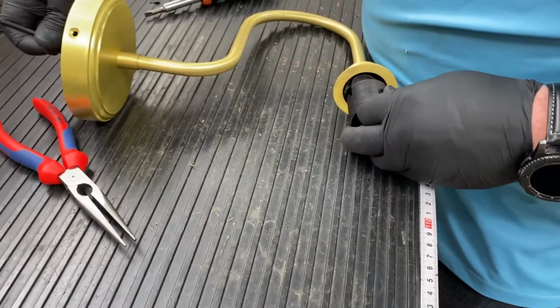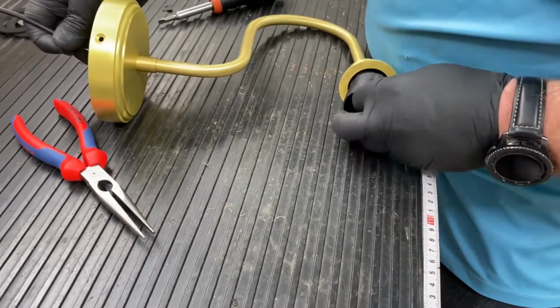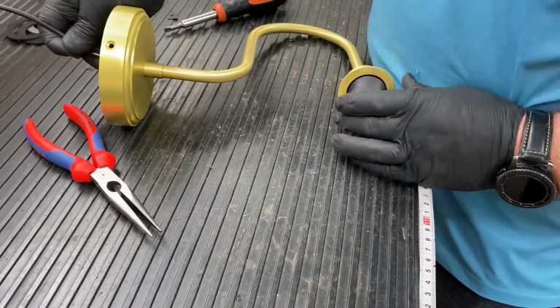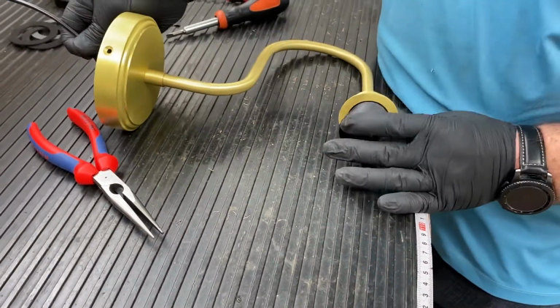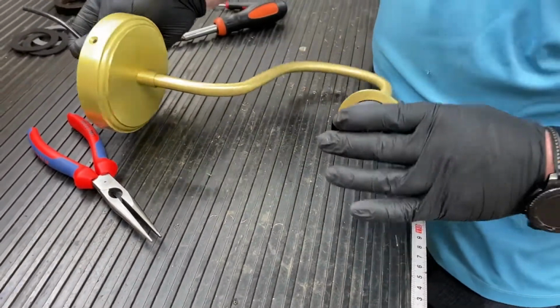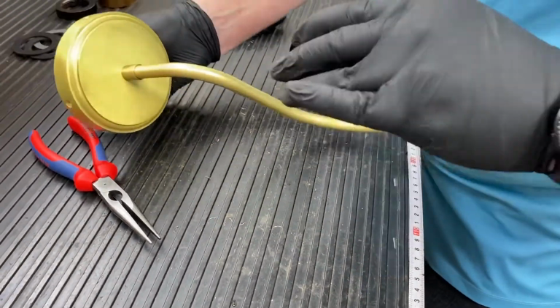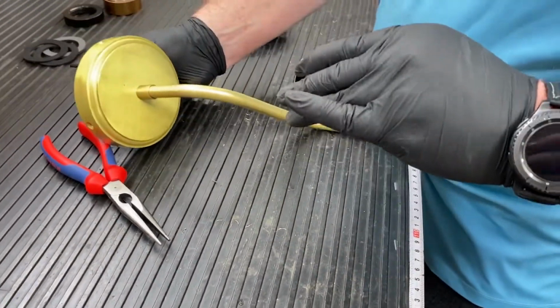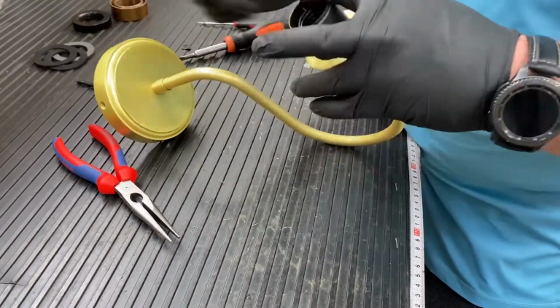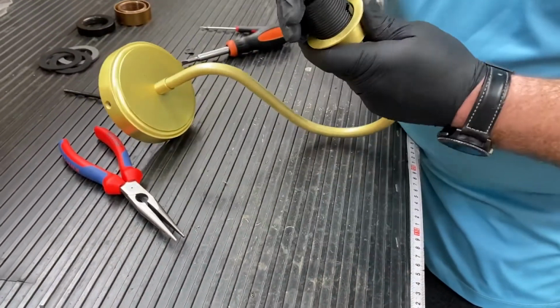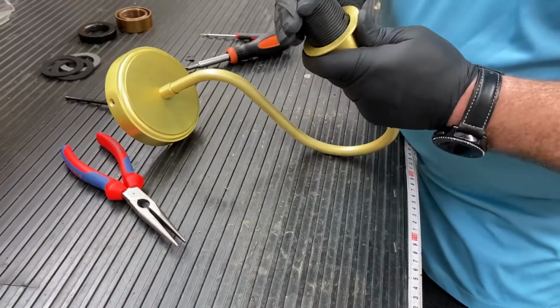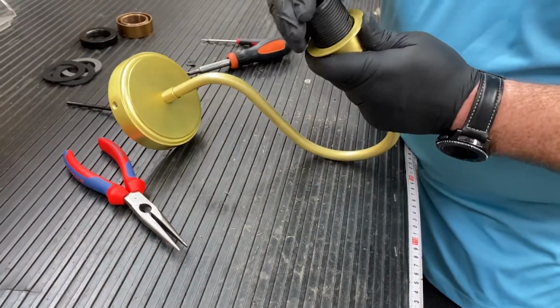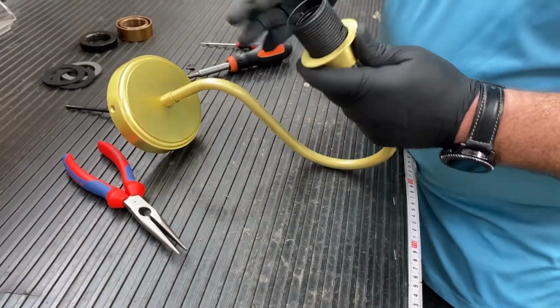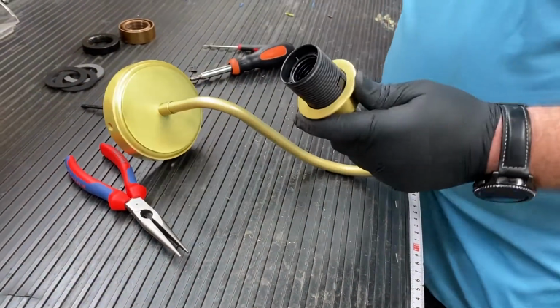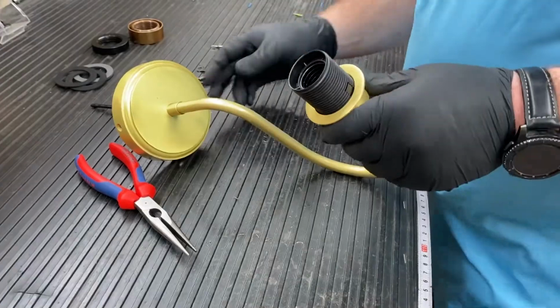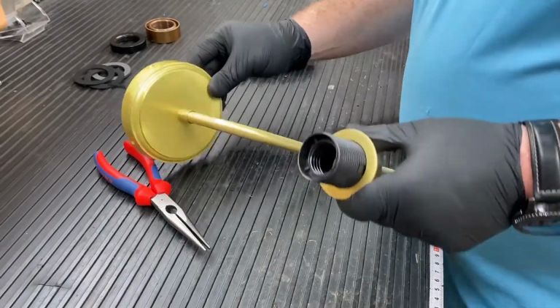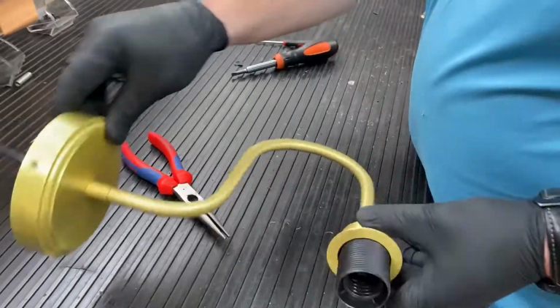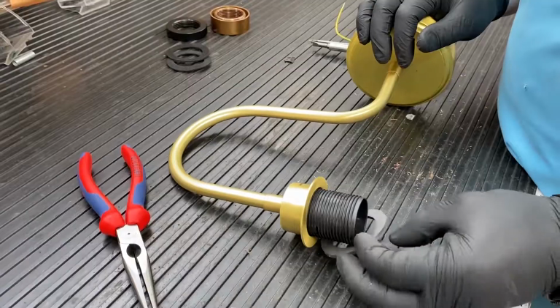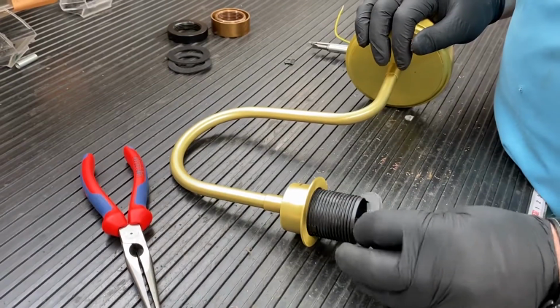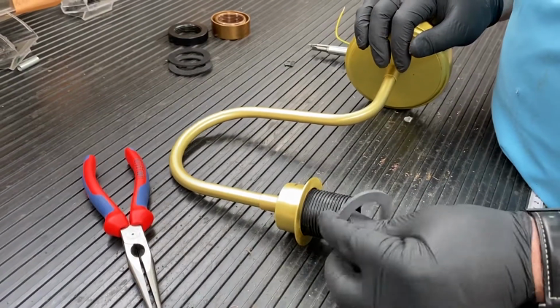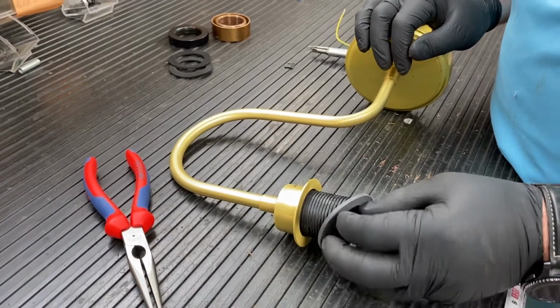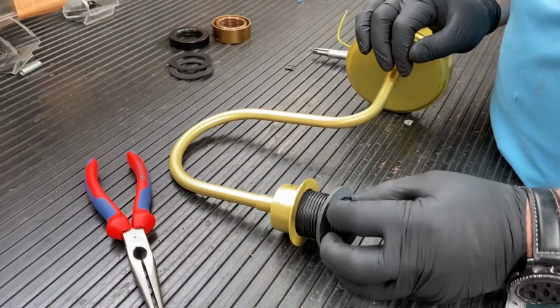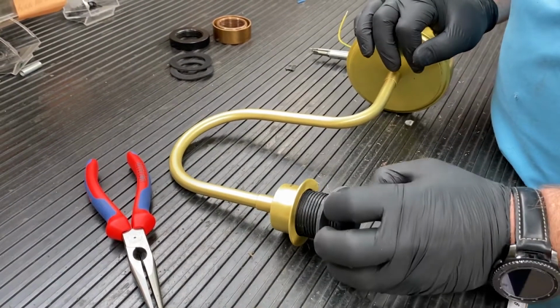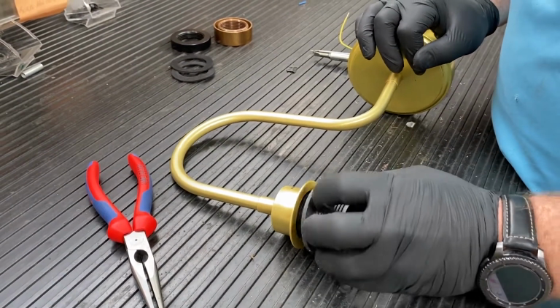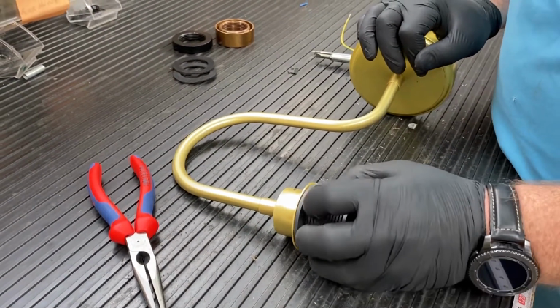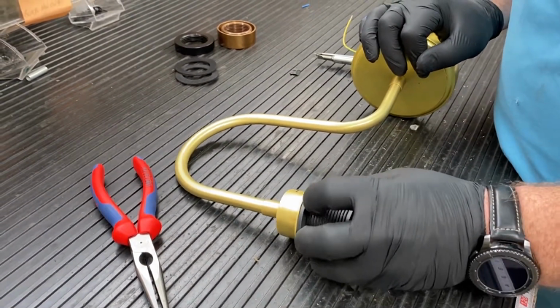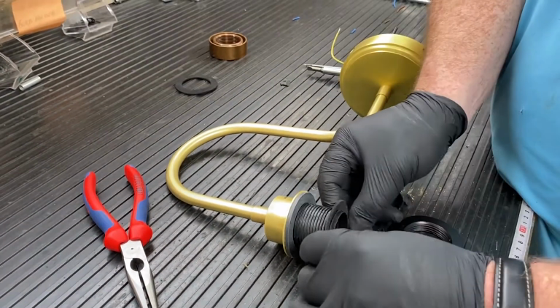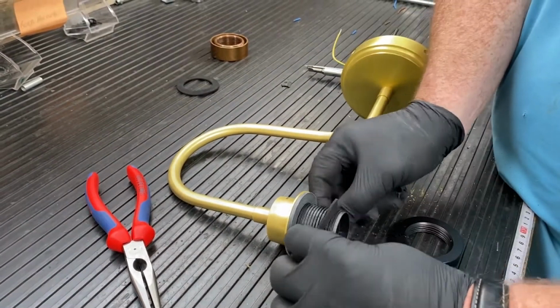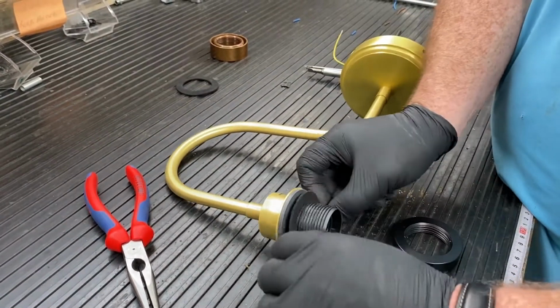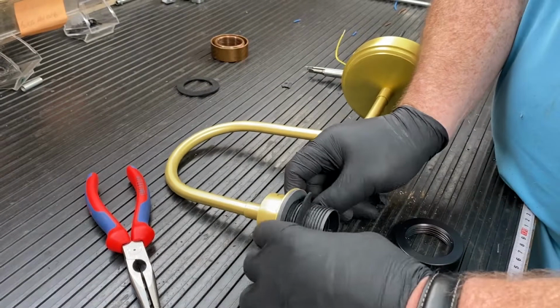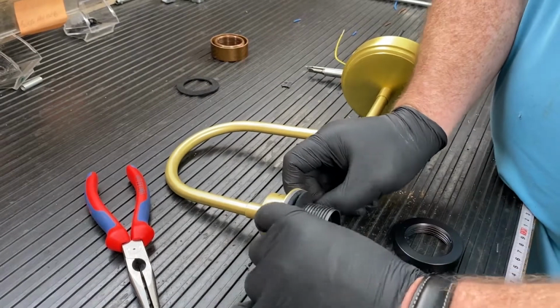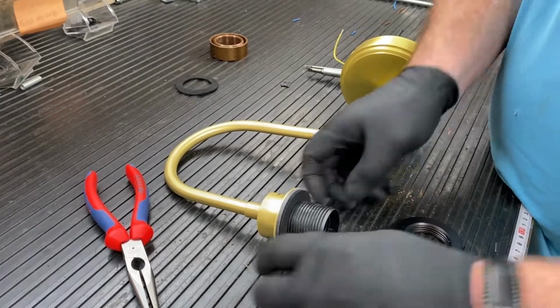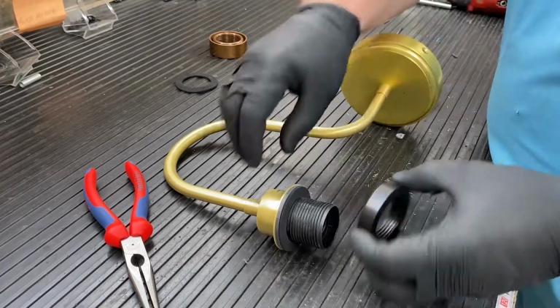Click the lamp holder into the locating pins. Finish assembling the light by putting the seals in place.